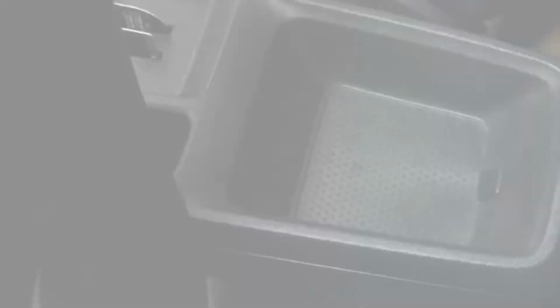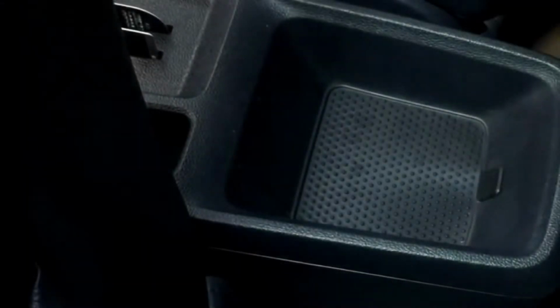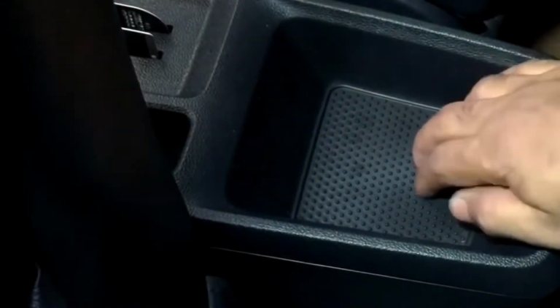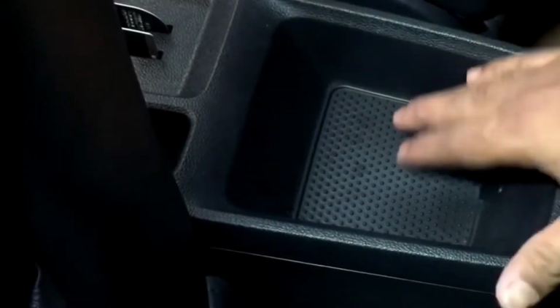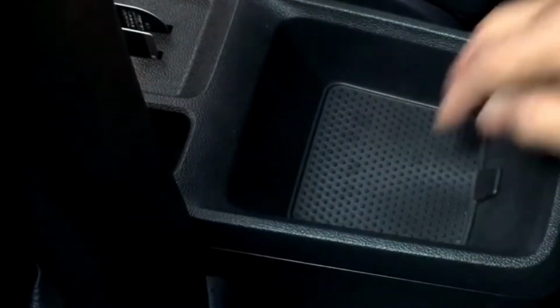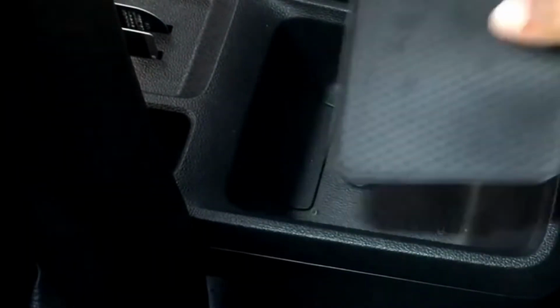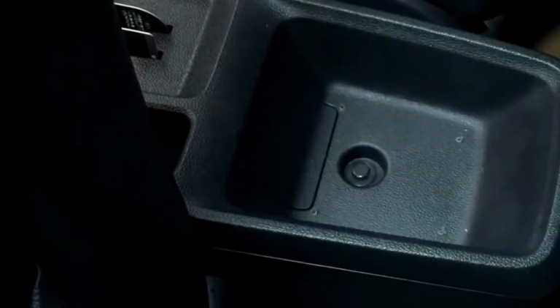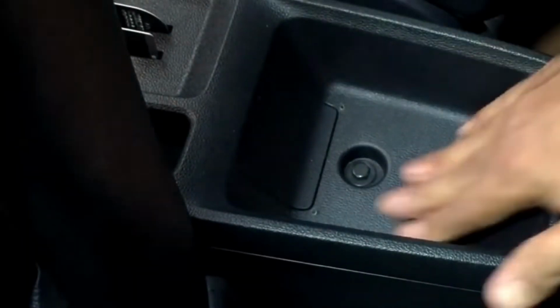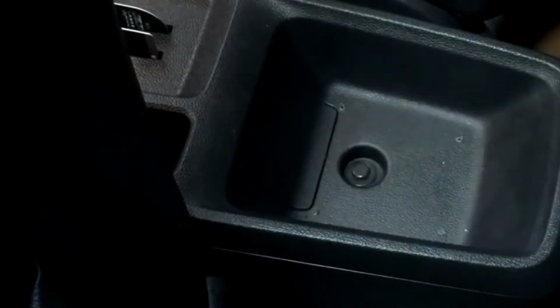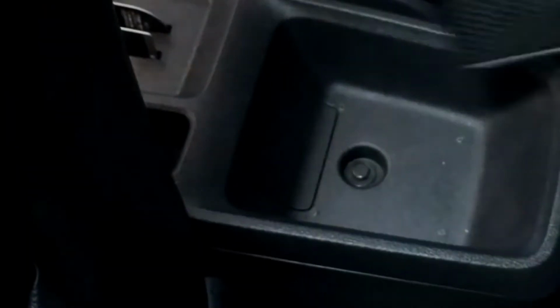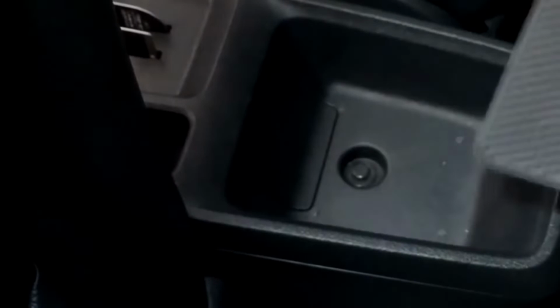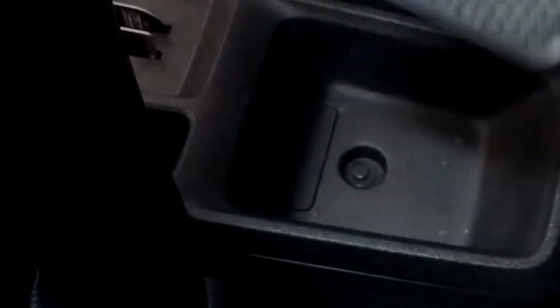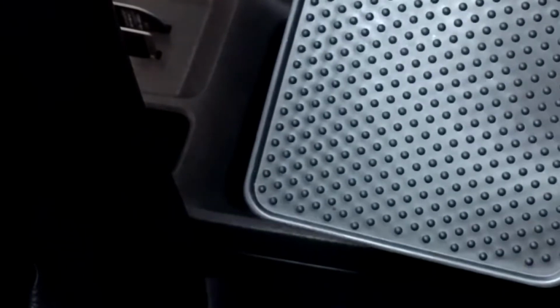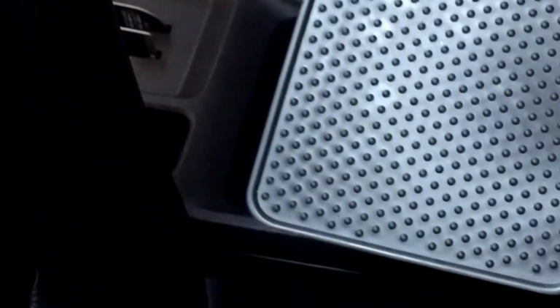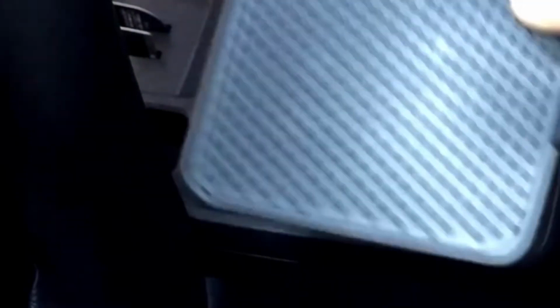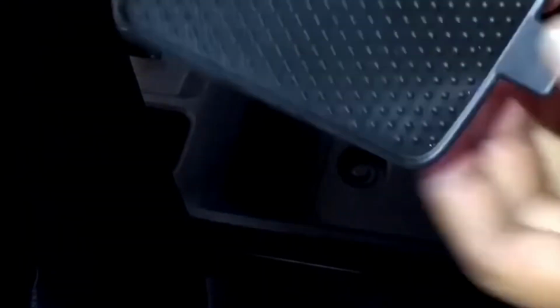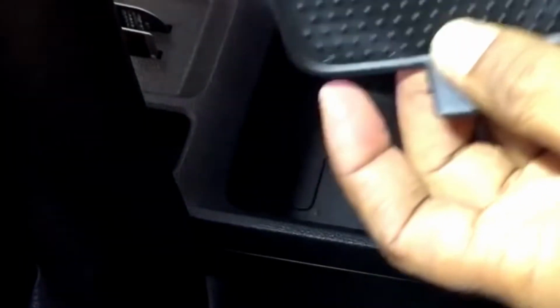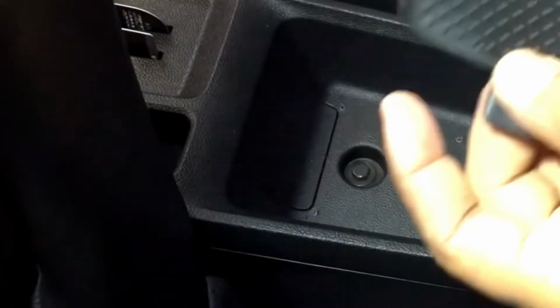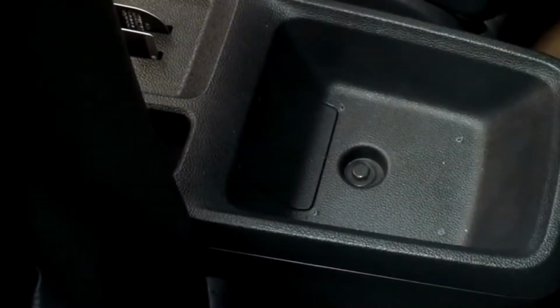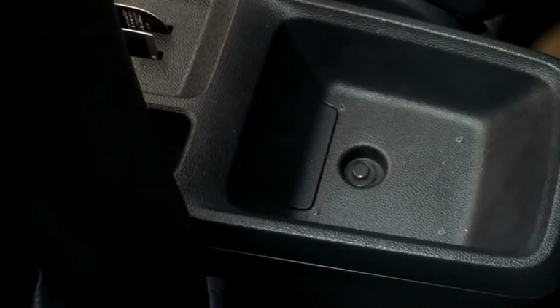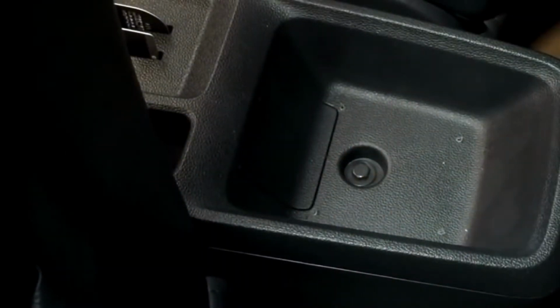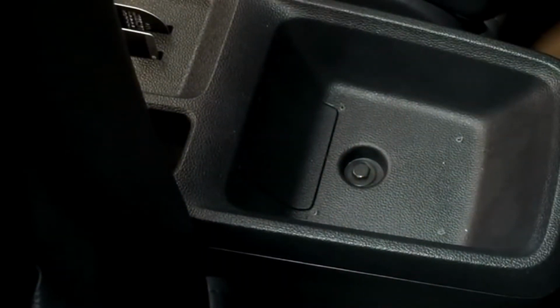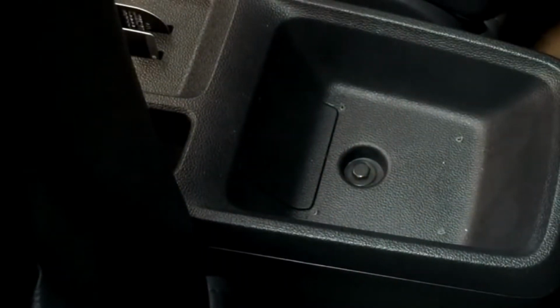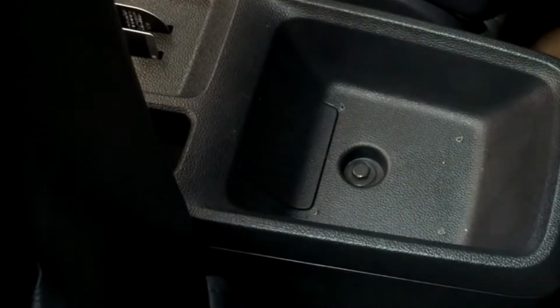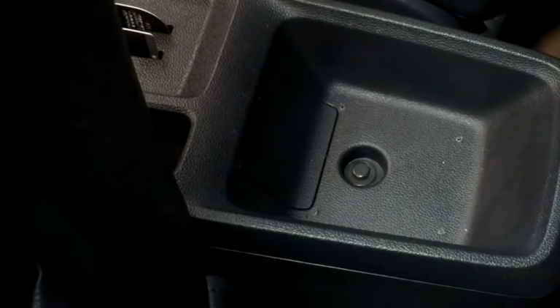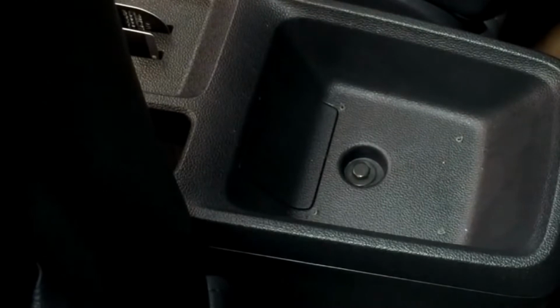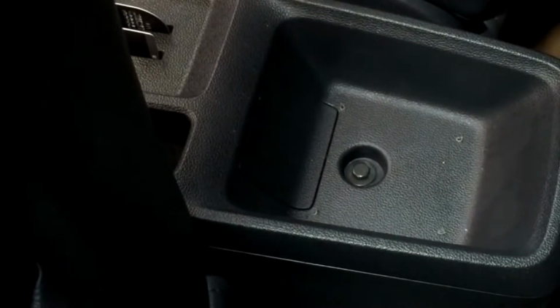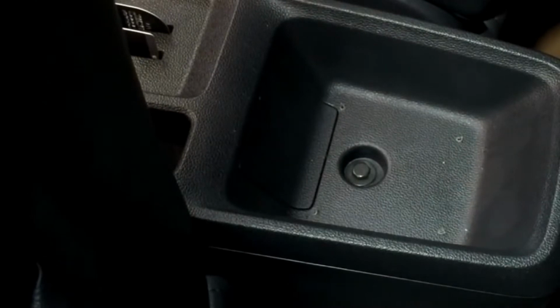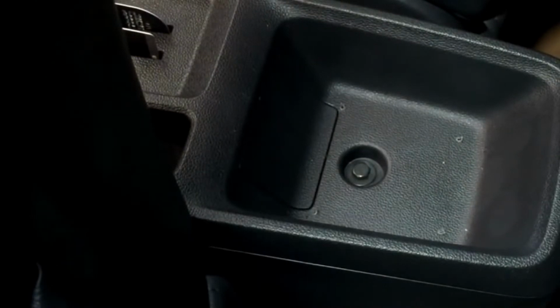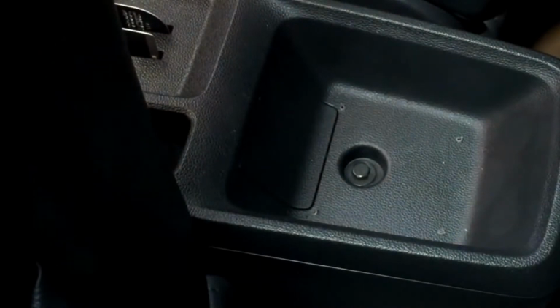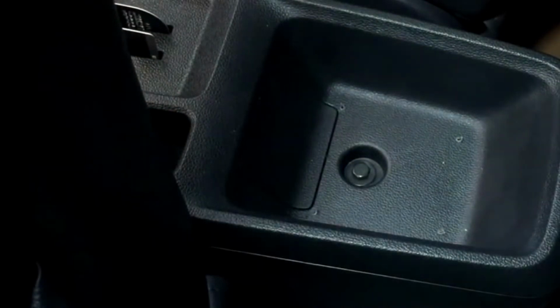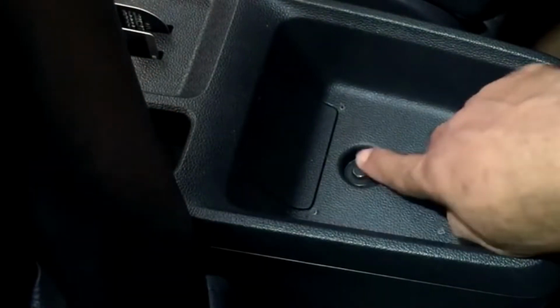Hi guys, so this is the MG ZS area where you install the center console. You can take out the mat and put it in a safe place, so that once you remove the center console you can replace it back as well.